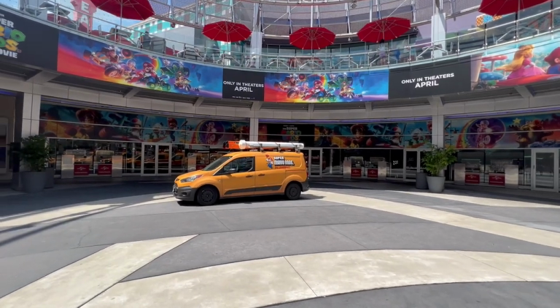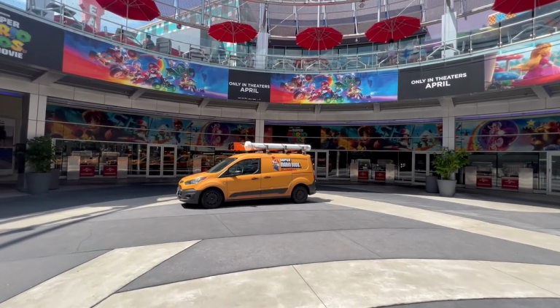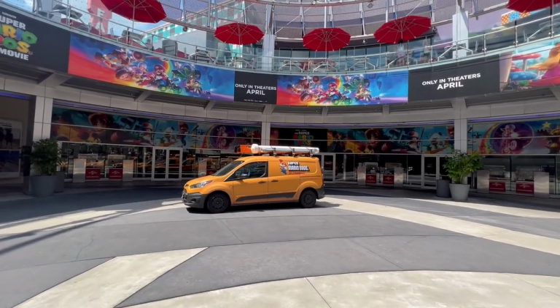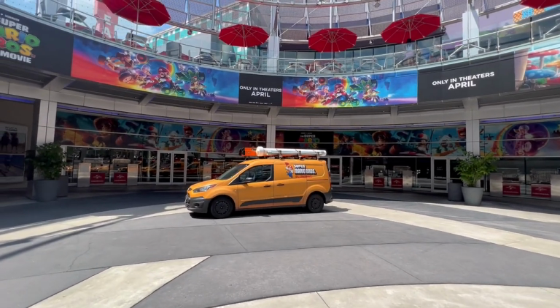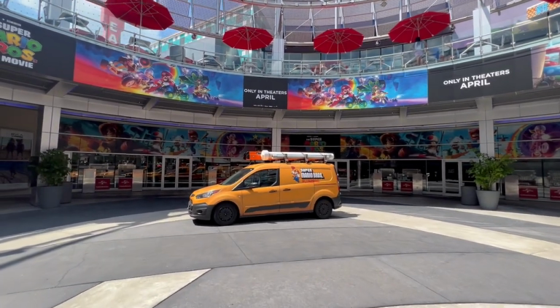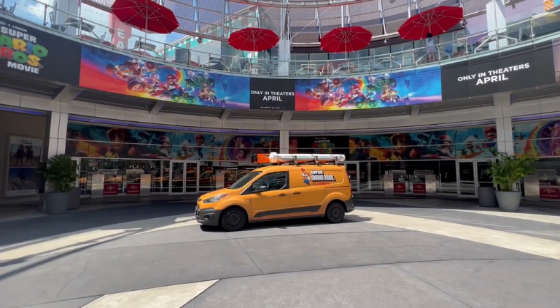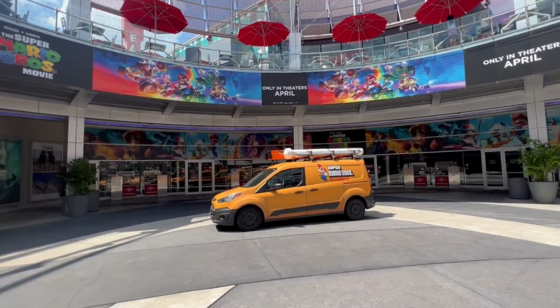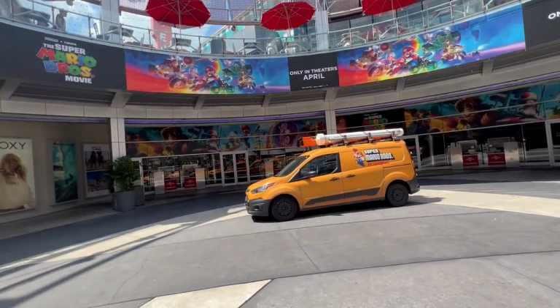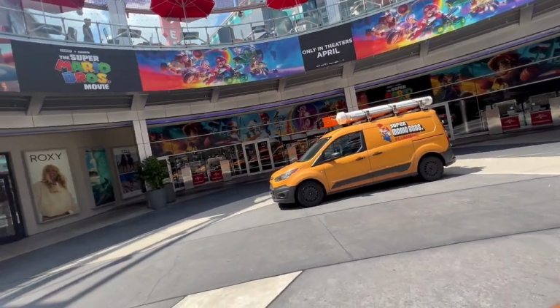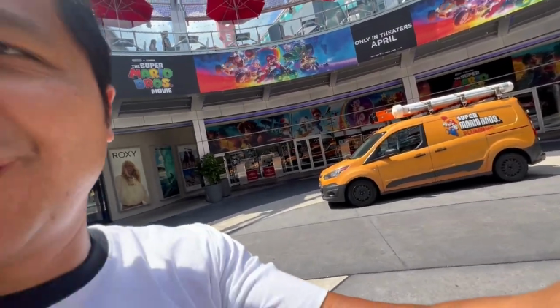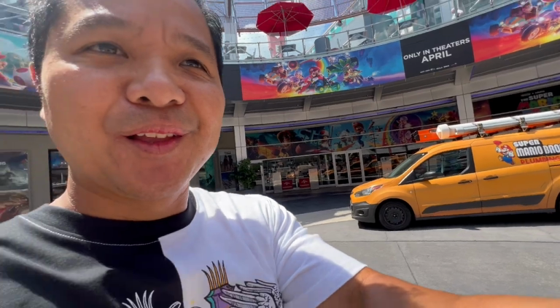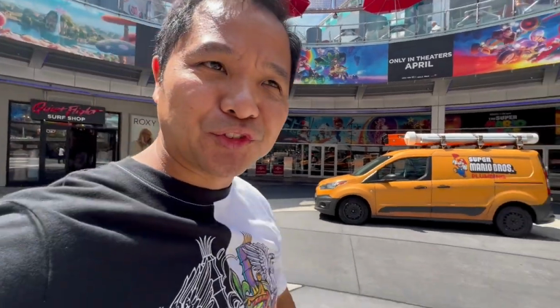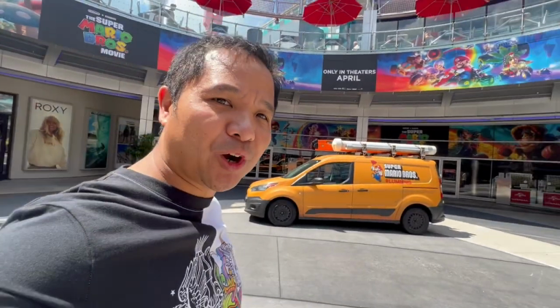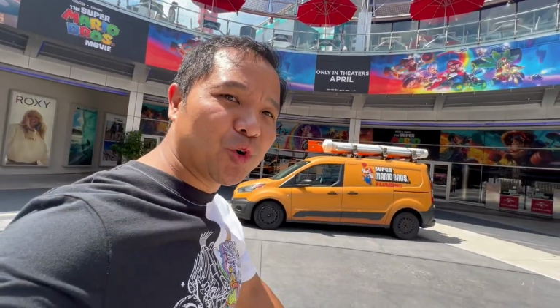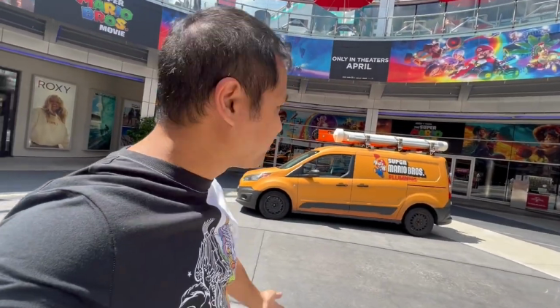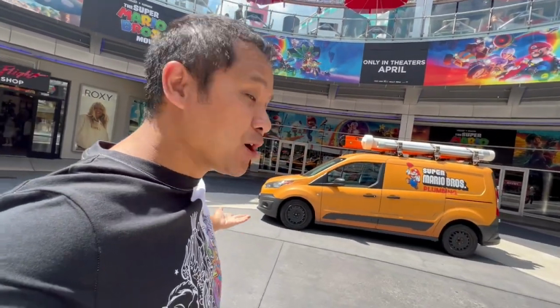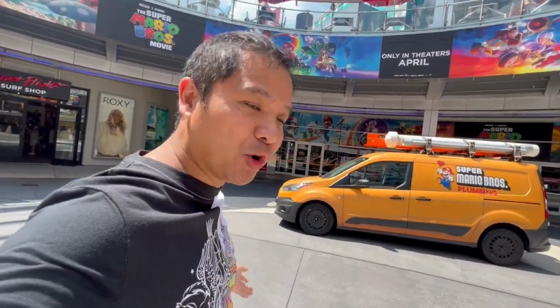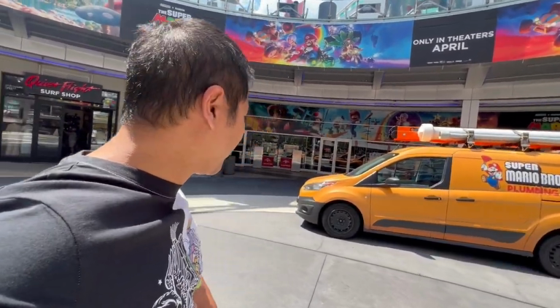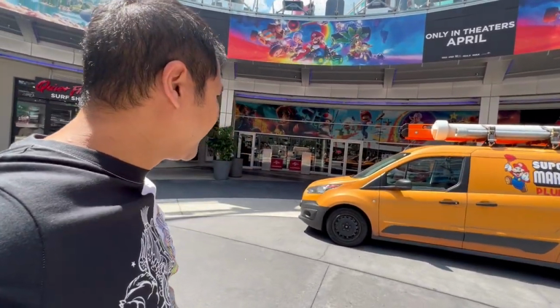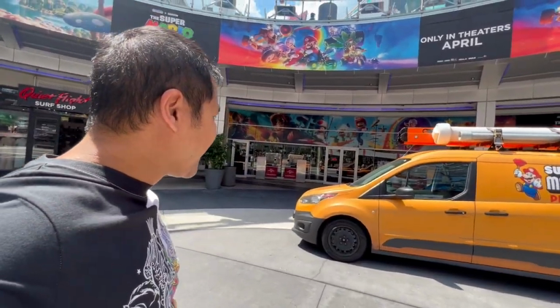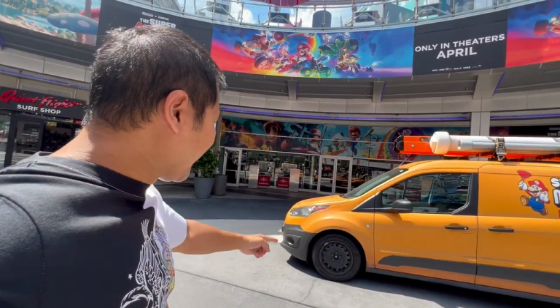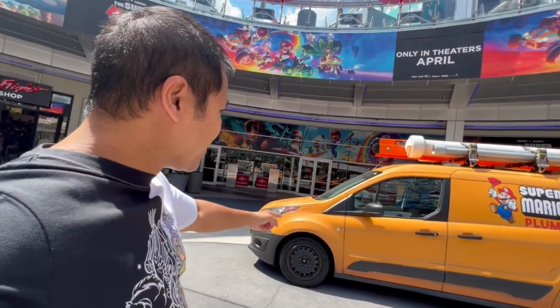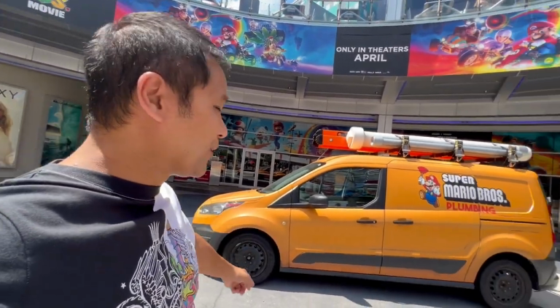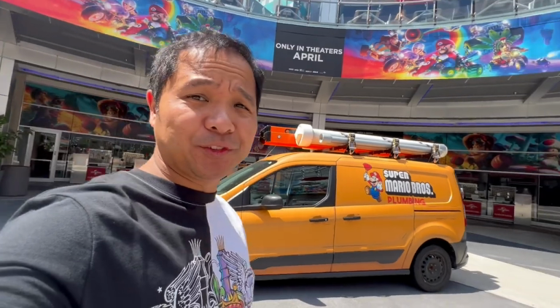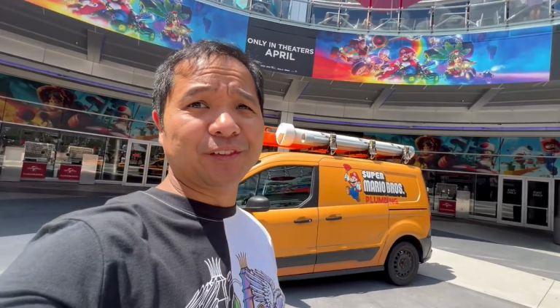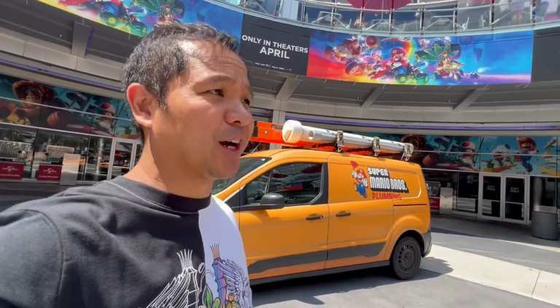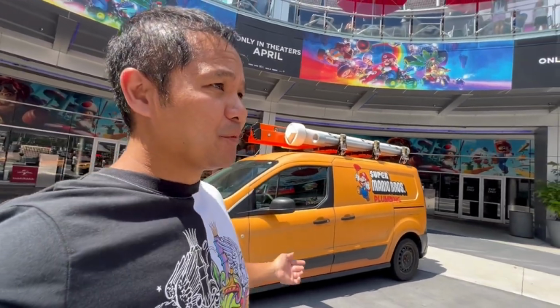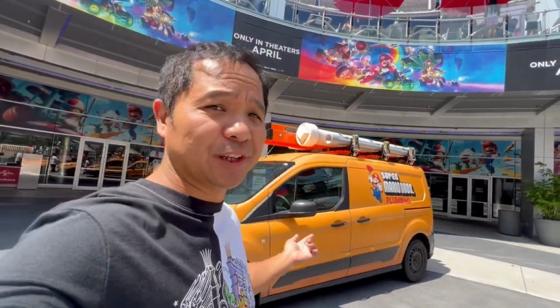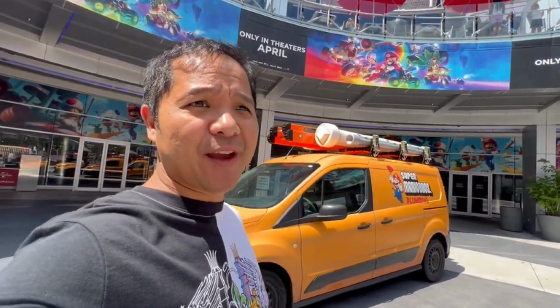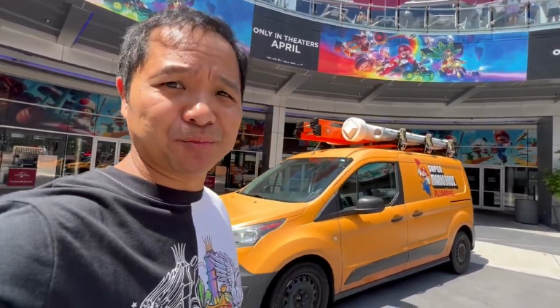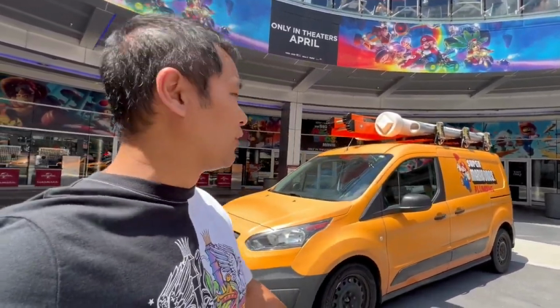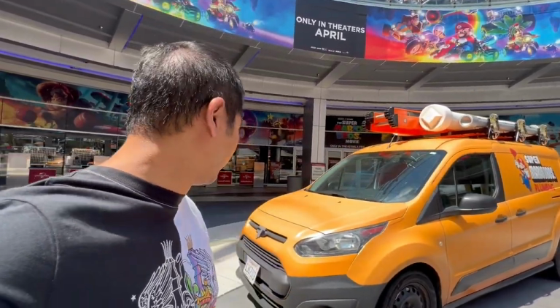Check this out guys. Look what's at CityWalk in Orlando - the Super Mario movie promo van right here. That is so cool. Now obviously the movie is CGI, but this is a live action promo vehicle for it.